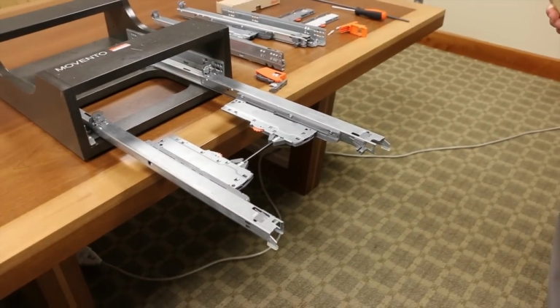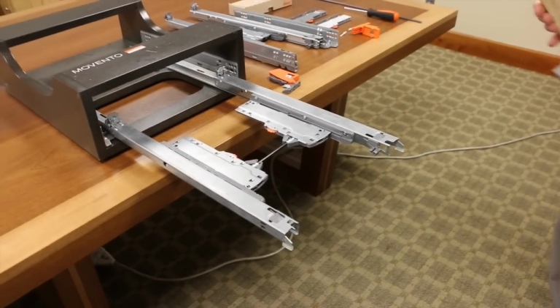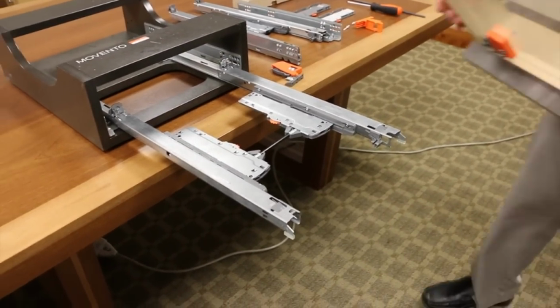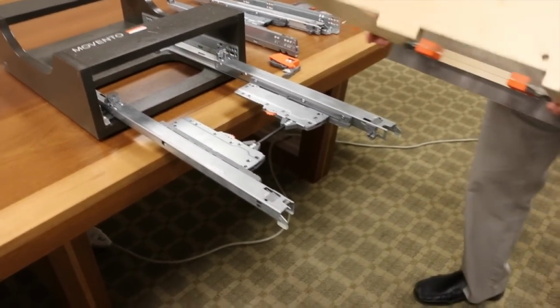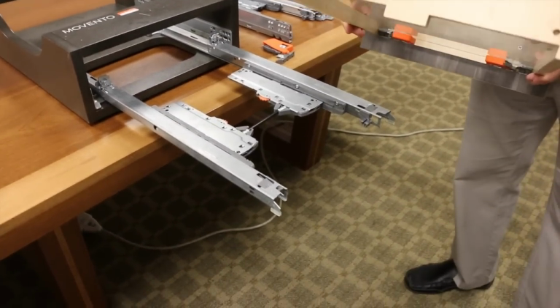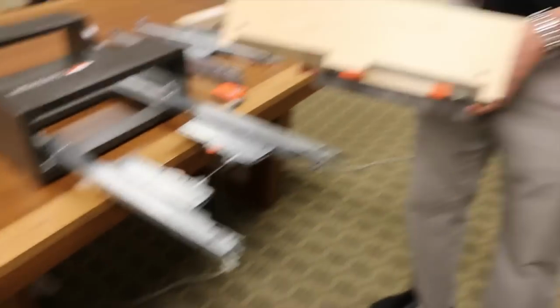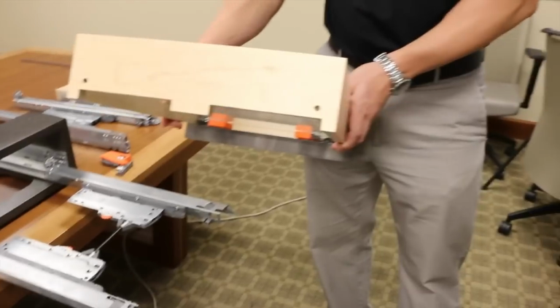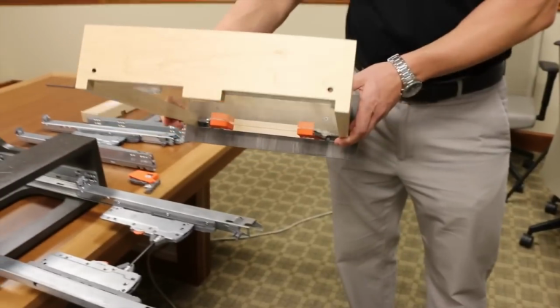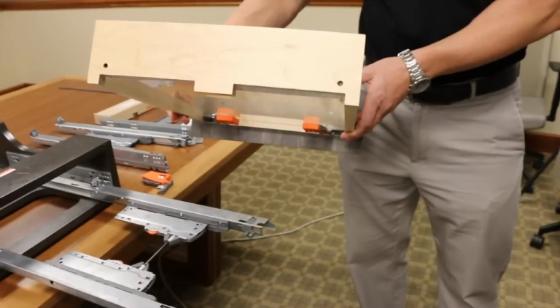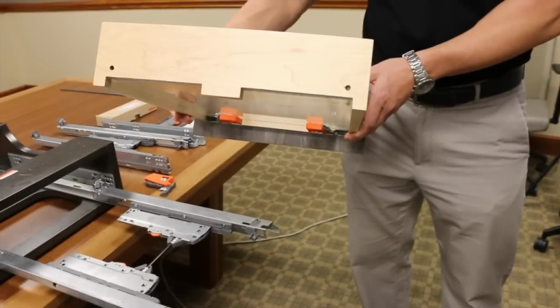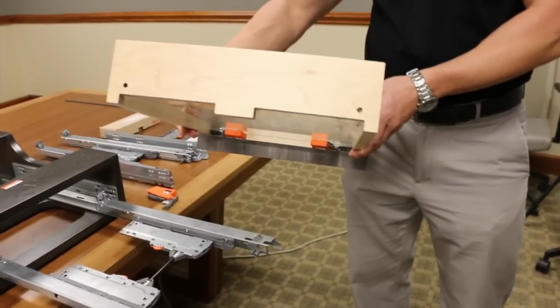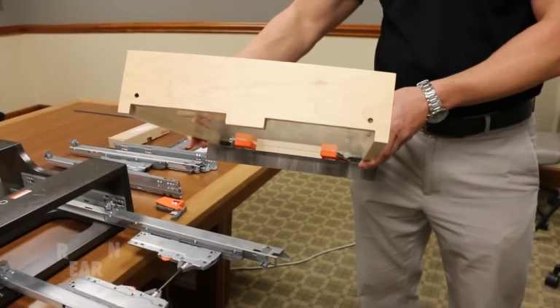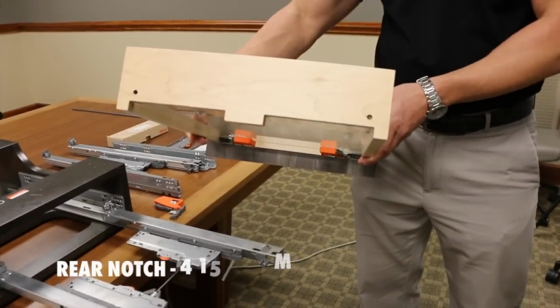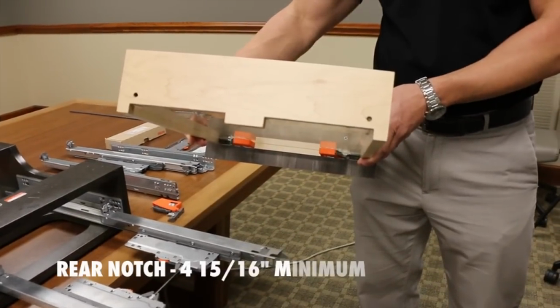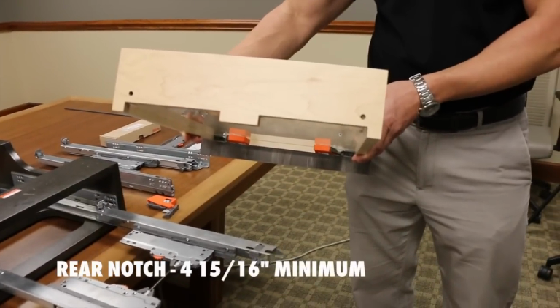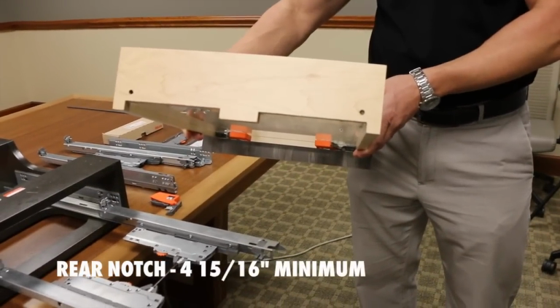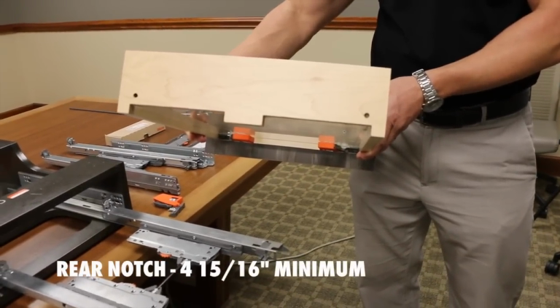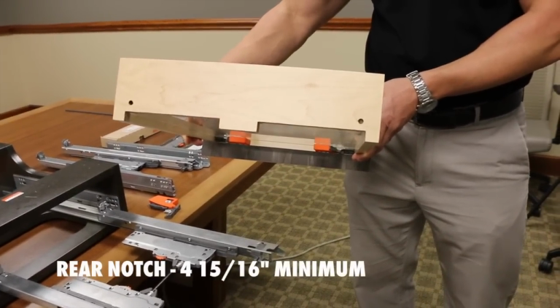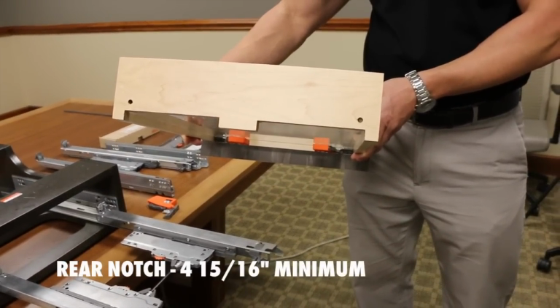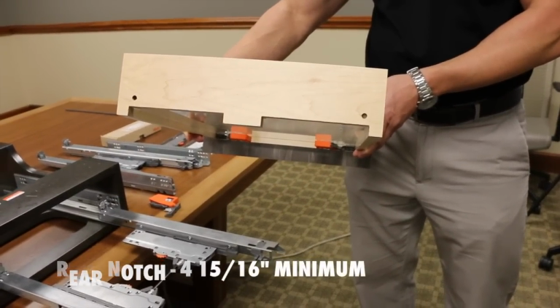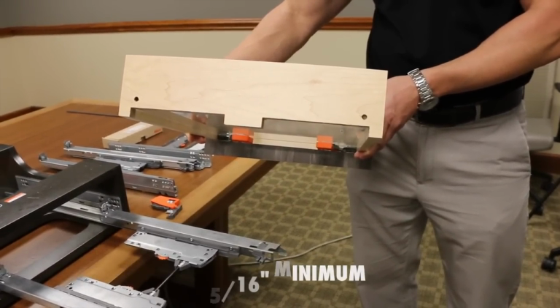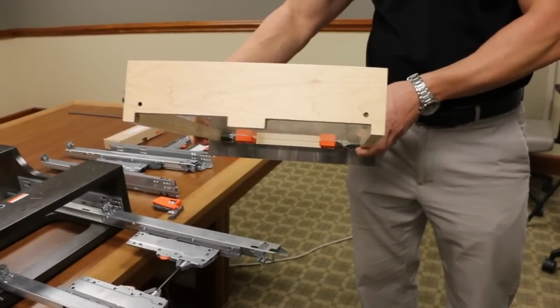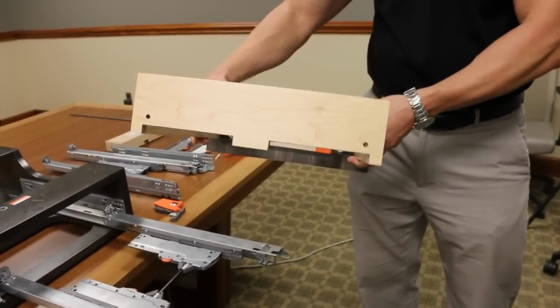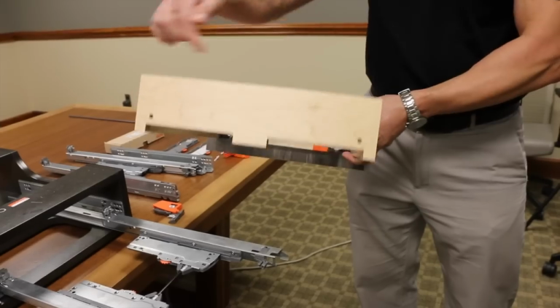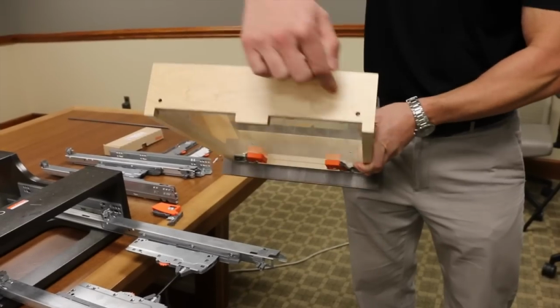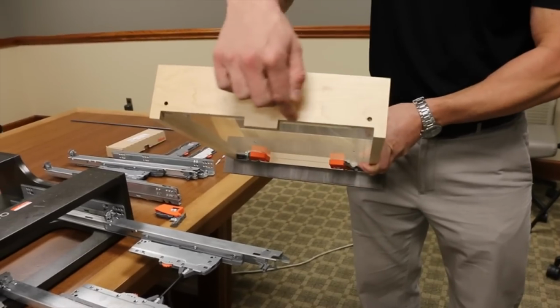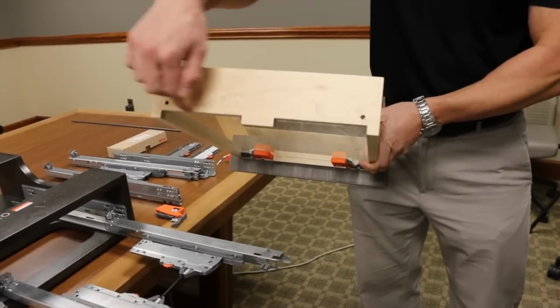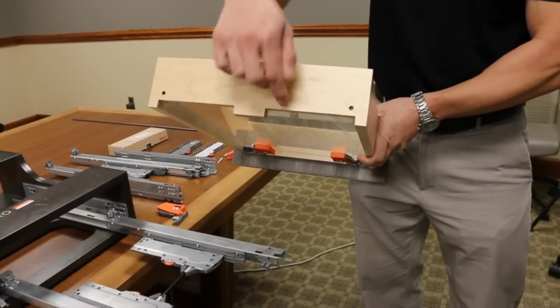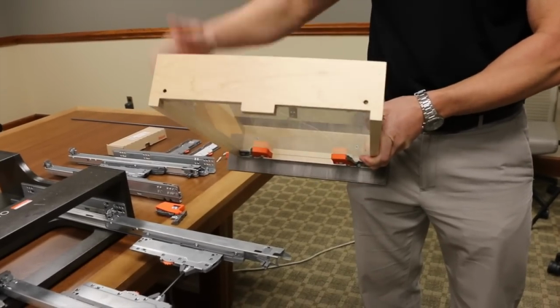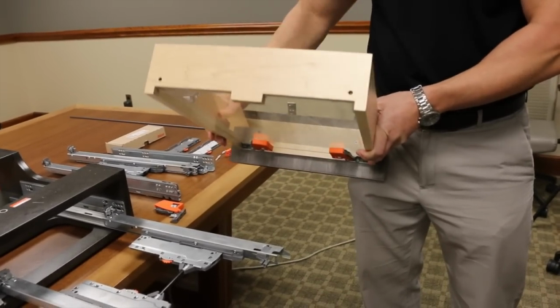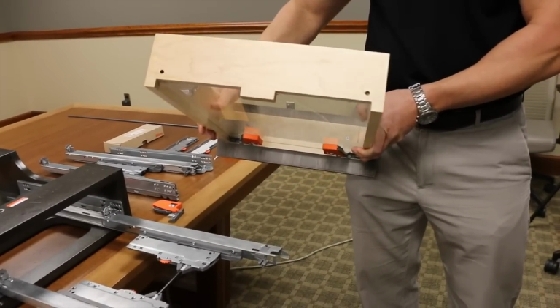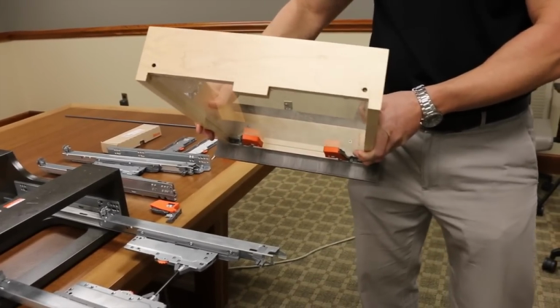The only thing that does change is the rear notch. This rear notch needs to be four and fifteen-sixteenths as a minimum — so roughly a five-inch rear notch. Or if the customer wants, they can take the hole back off; that will work also.